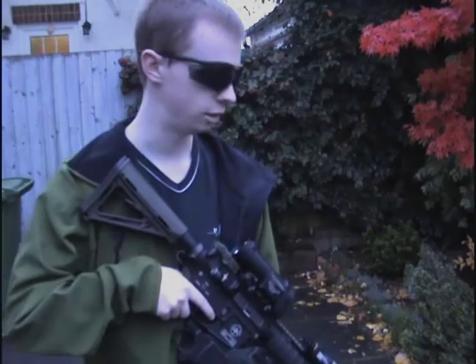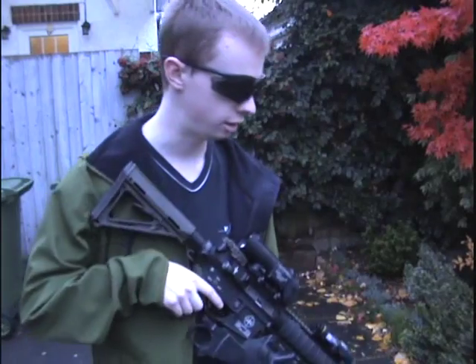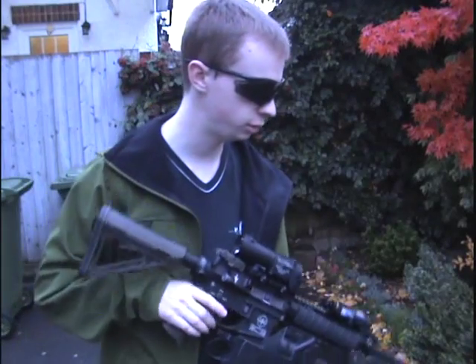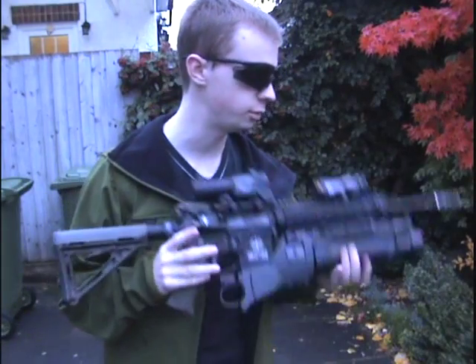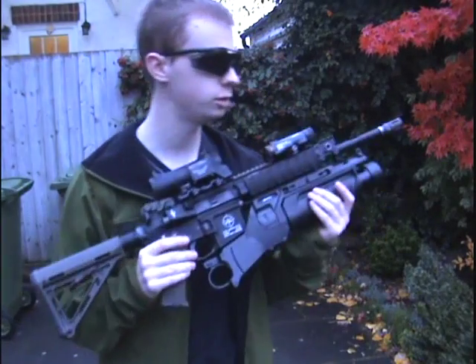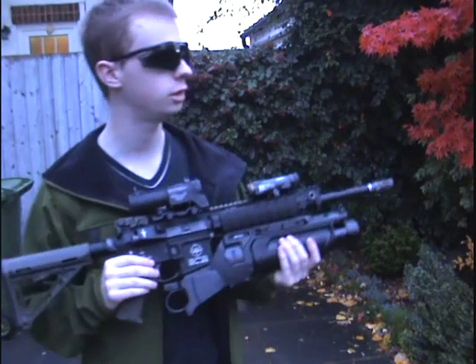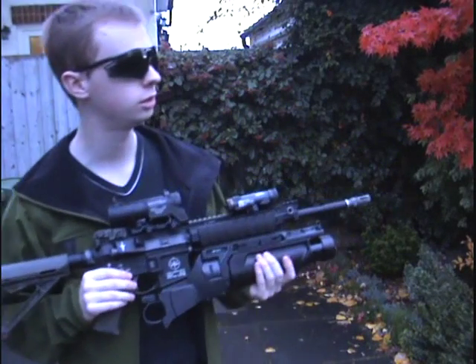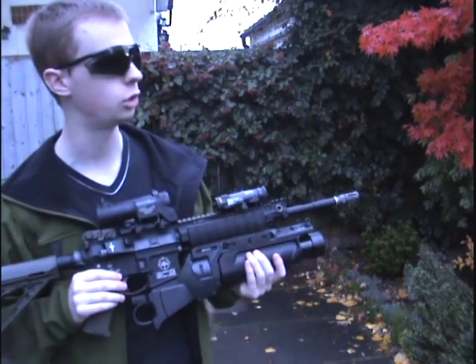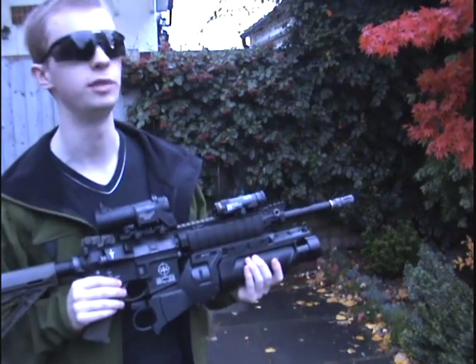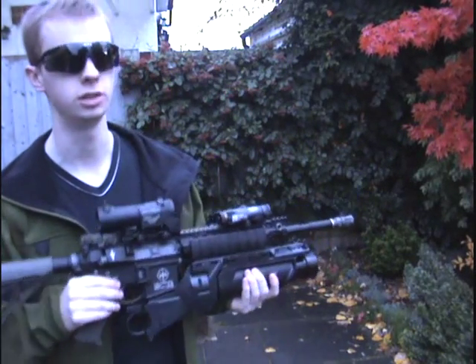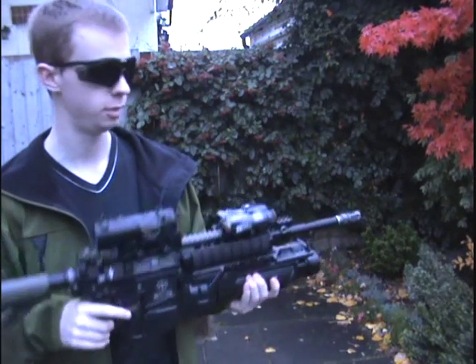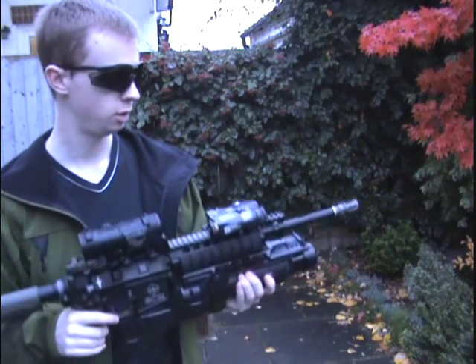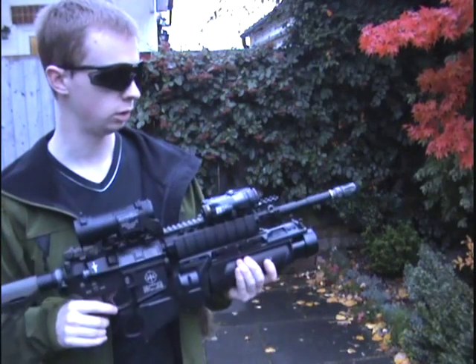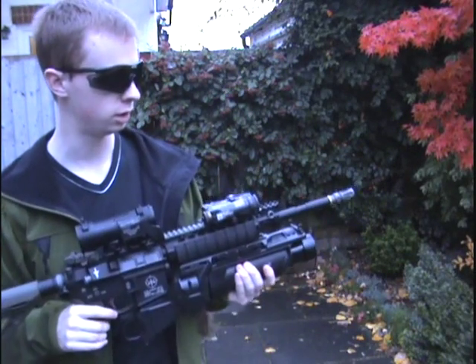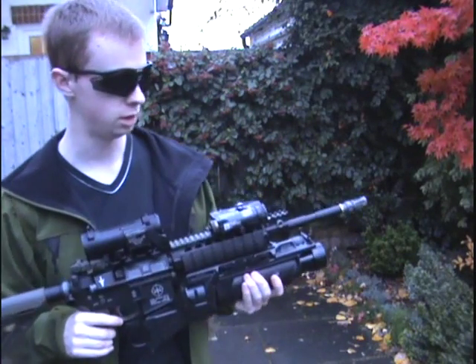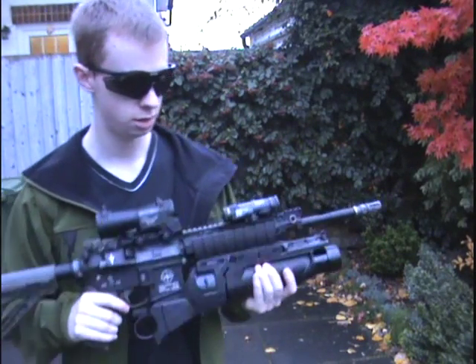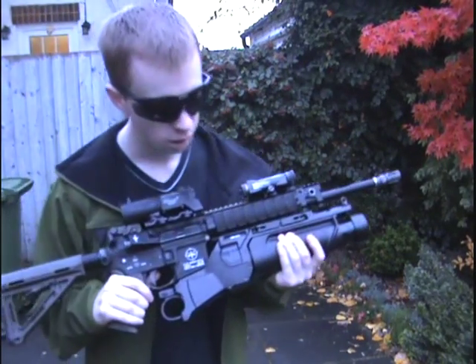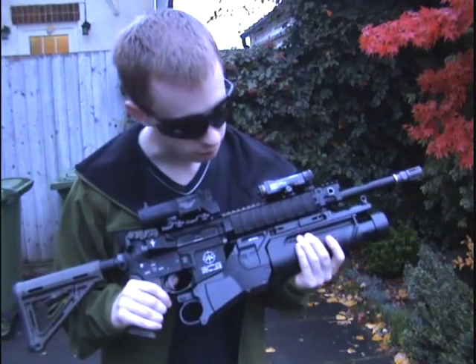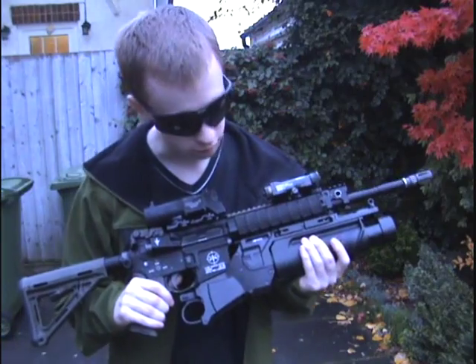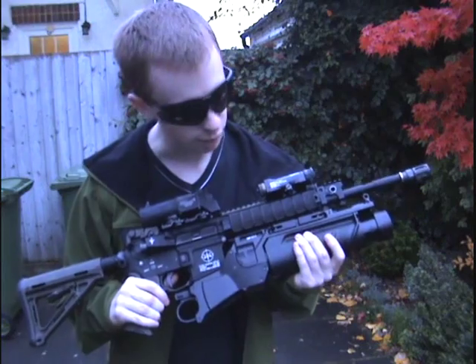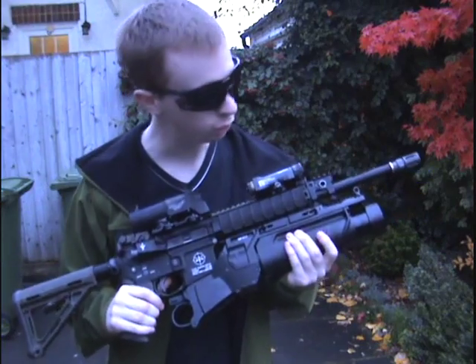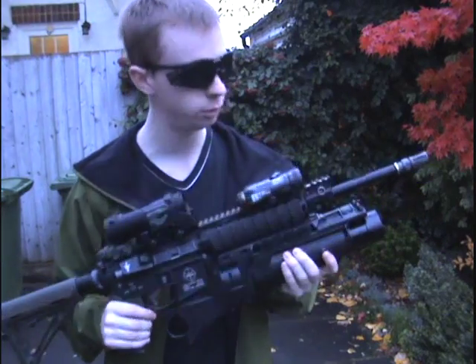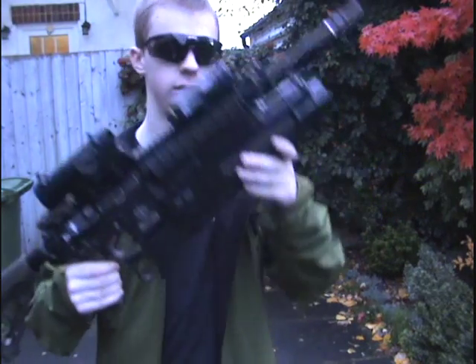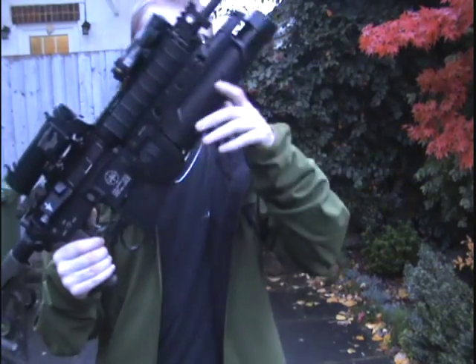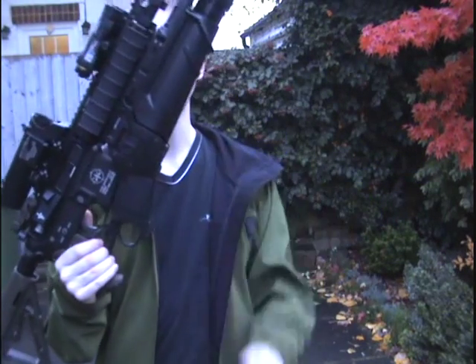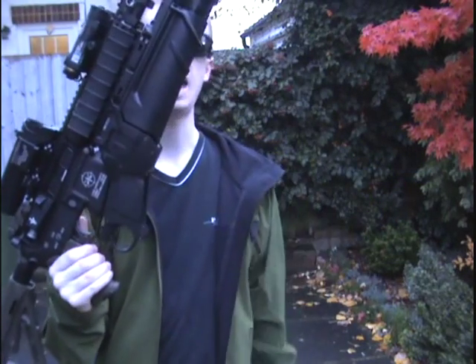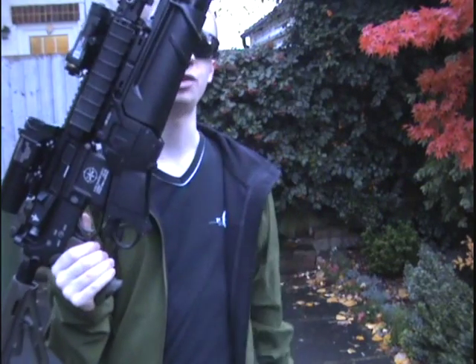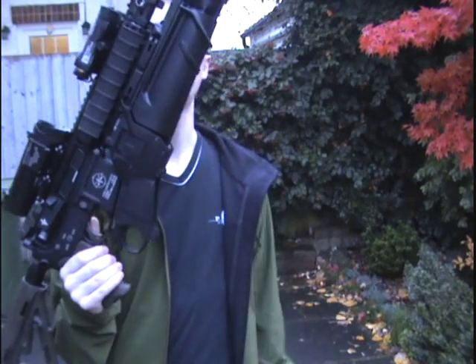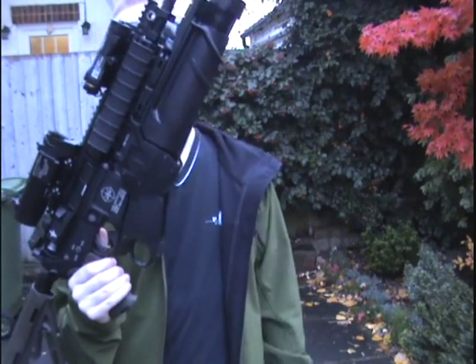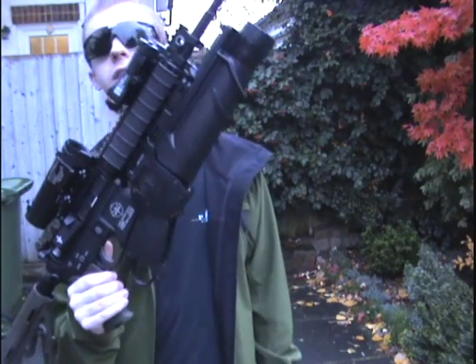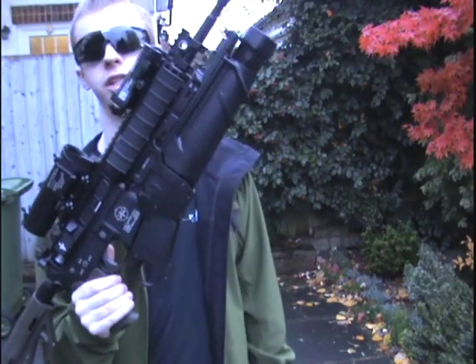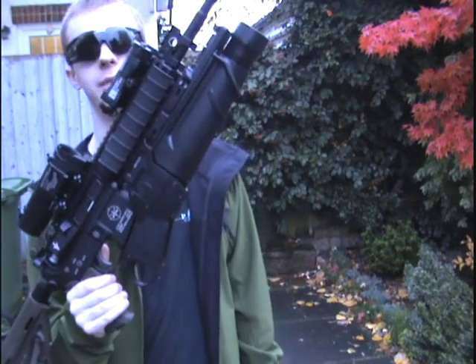Hi everyone, we're going to do just a quick video this time. What we're going to look at today is an M4 — we're going to have a look at the Ares EGLM.